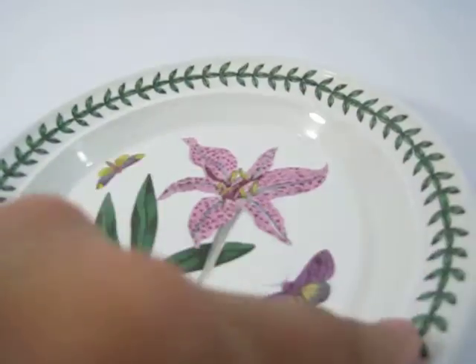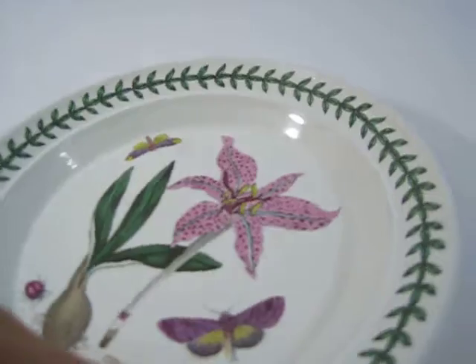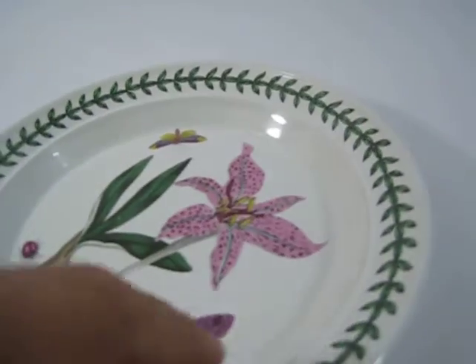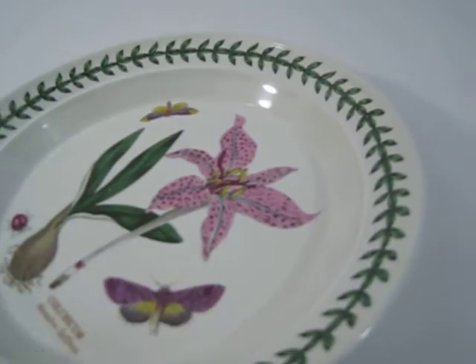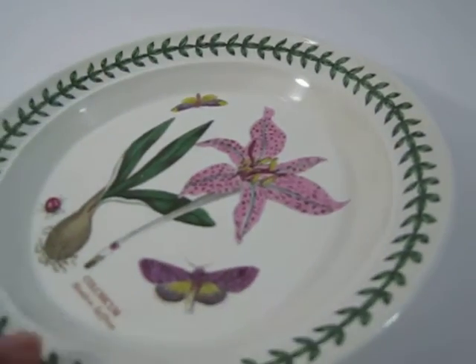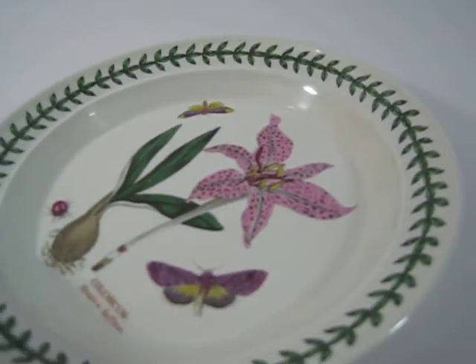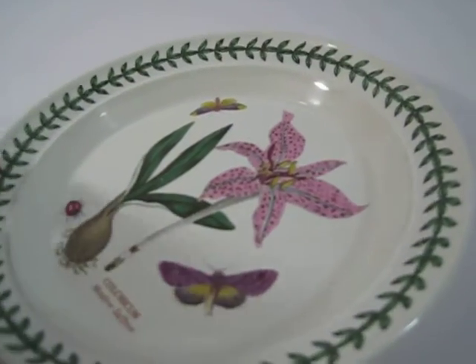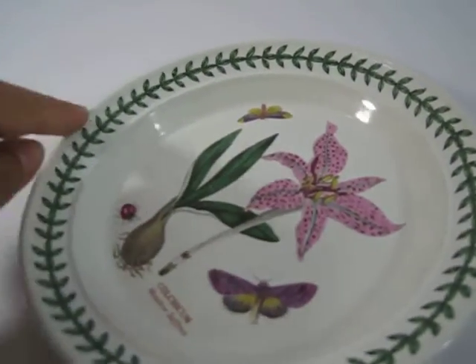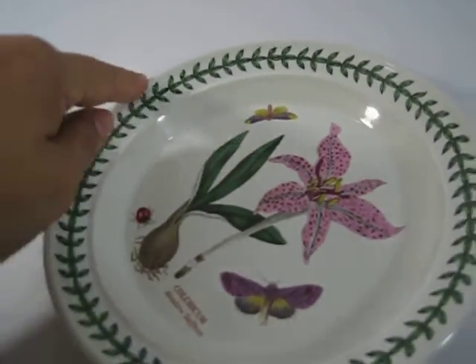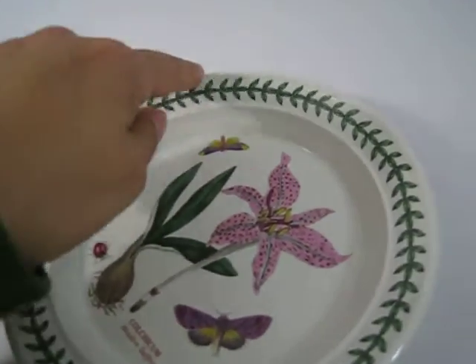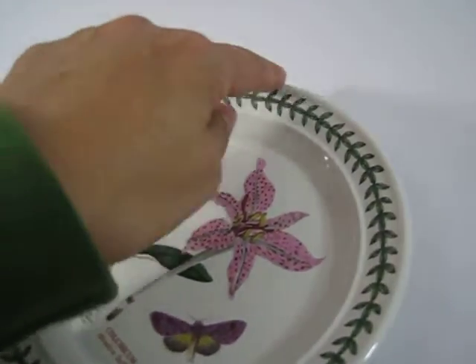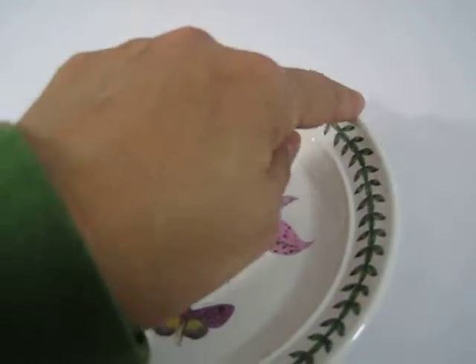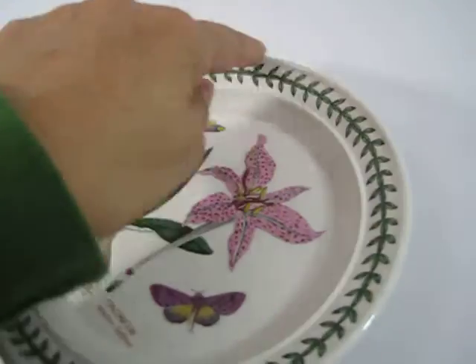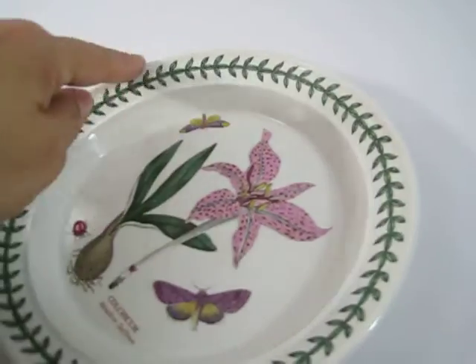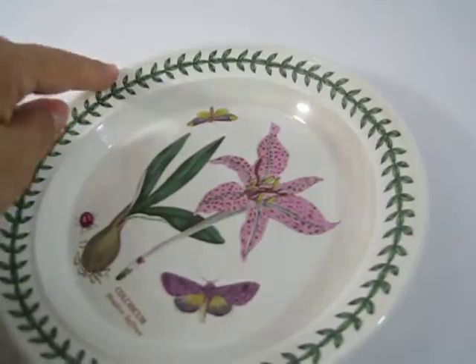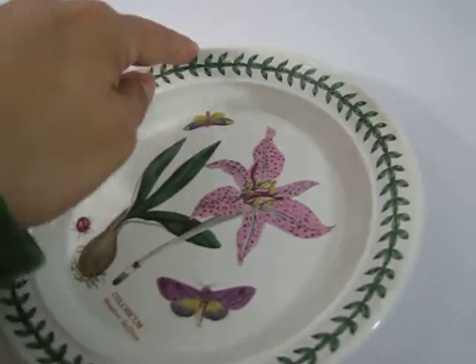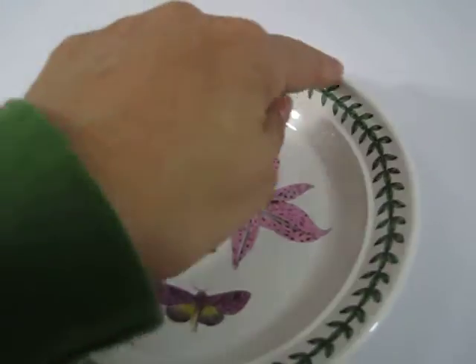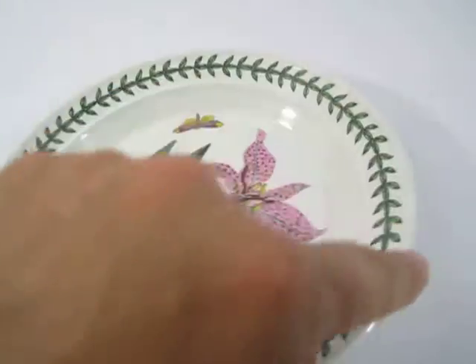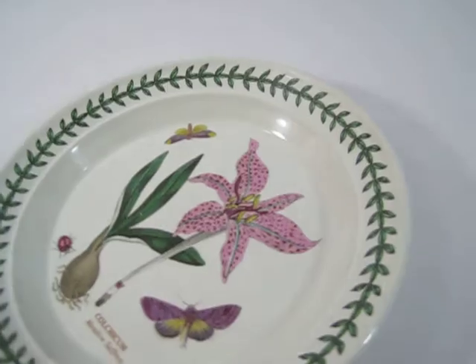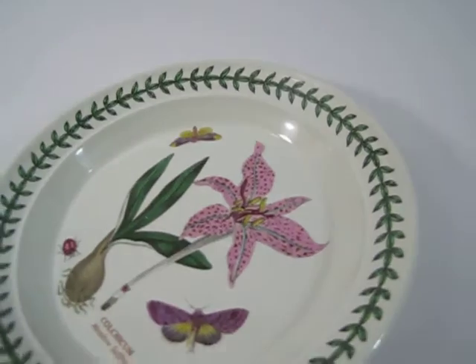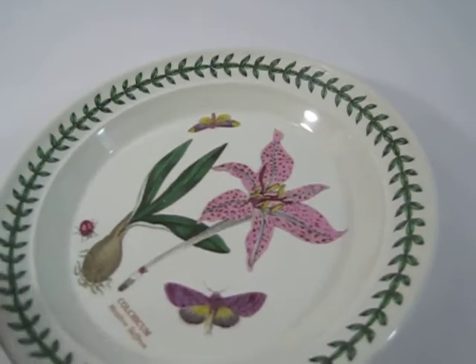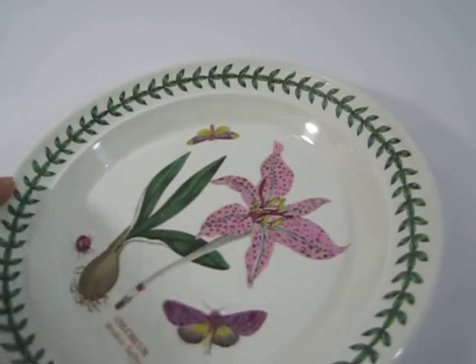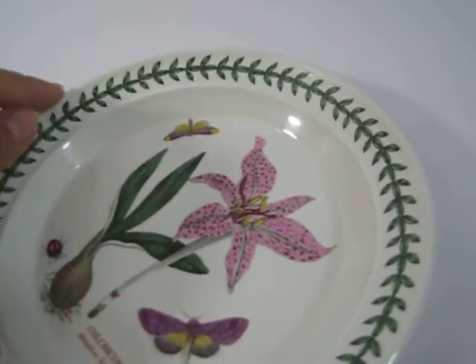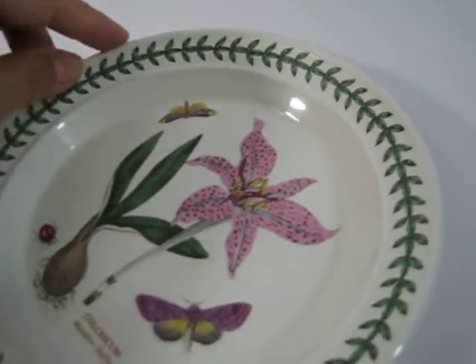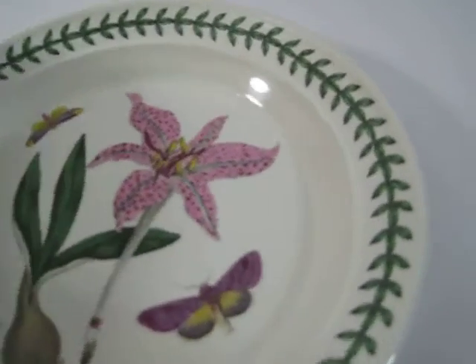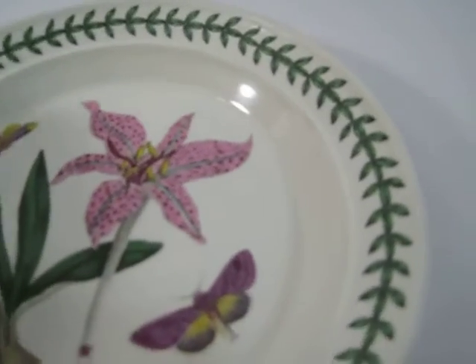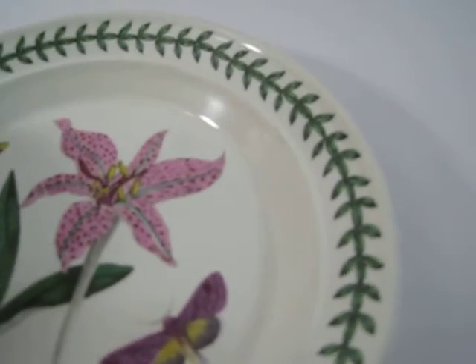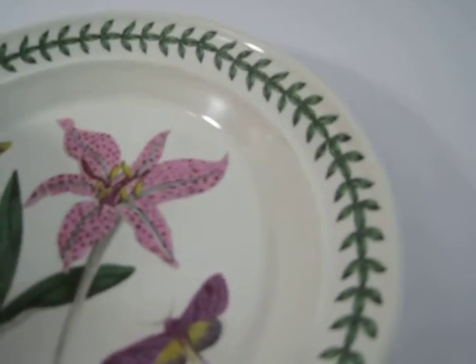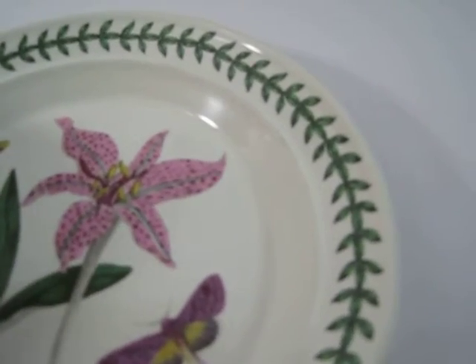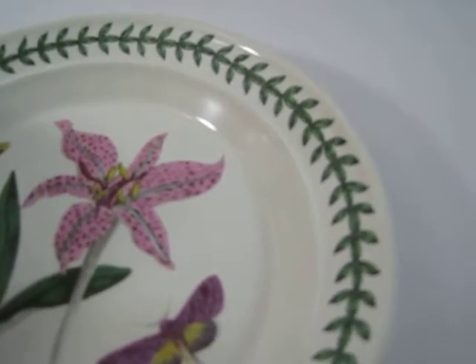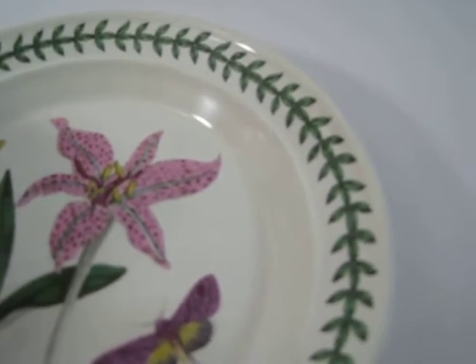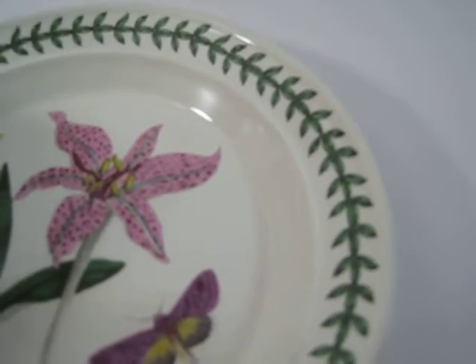Putting my finger around the rim and I don't feel any indentions or any issues there.